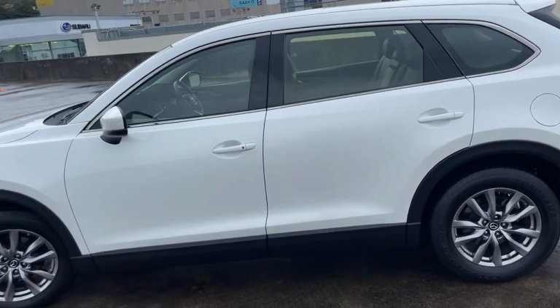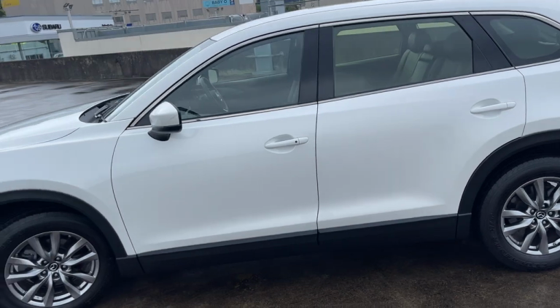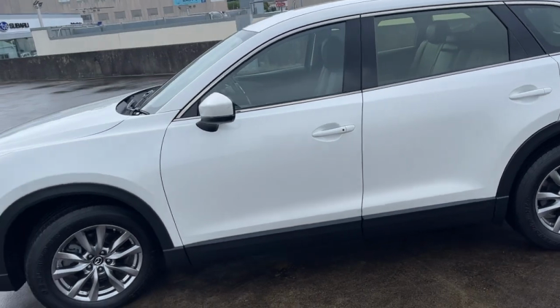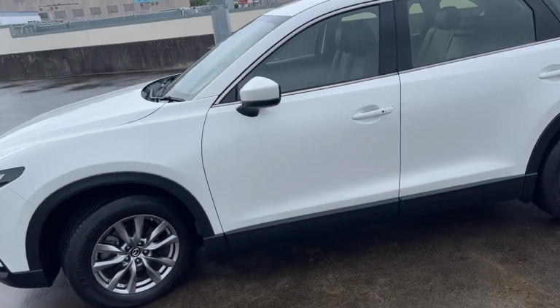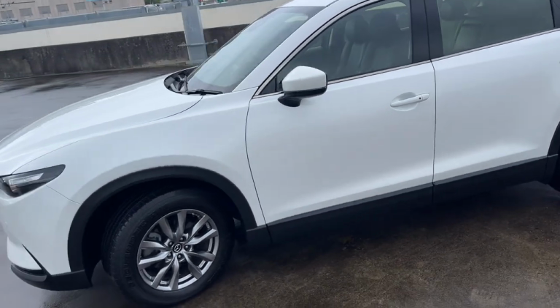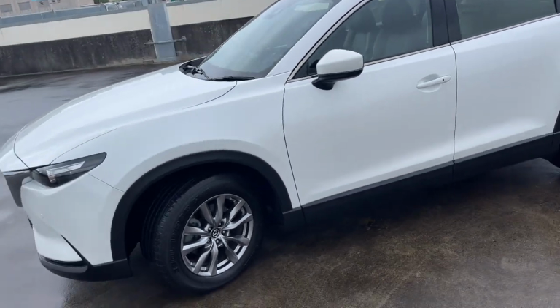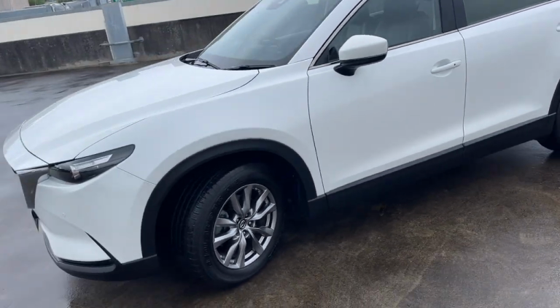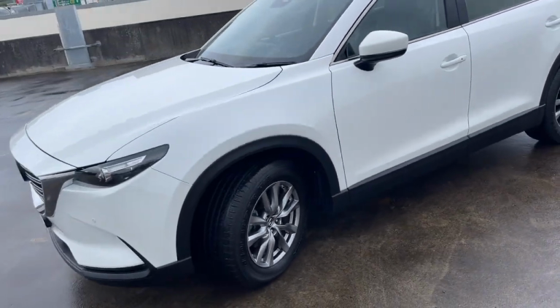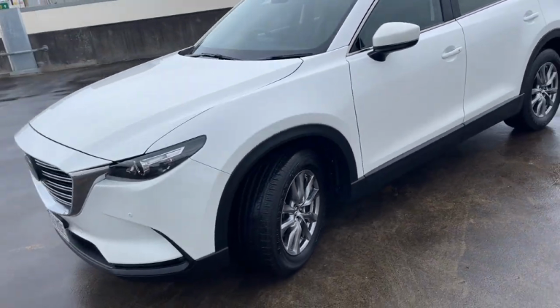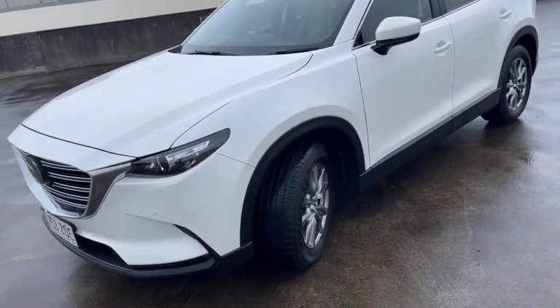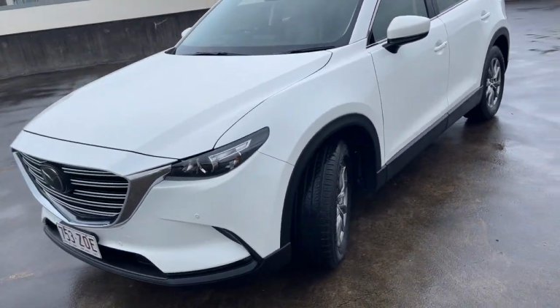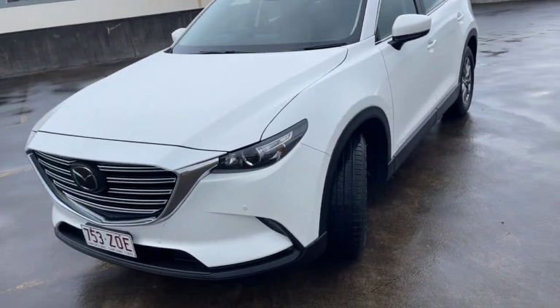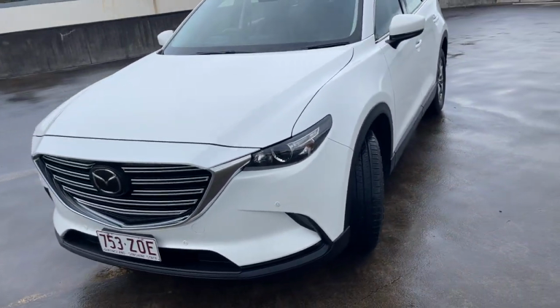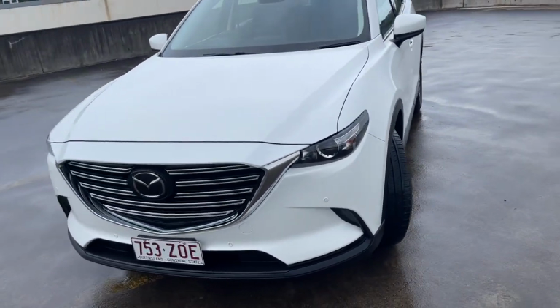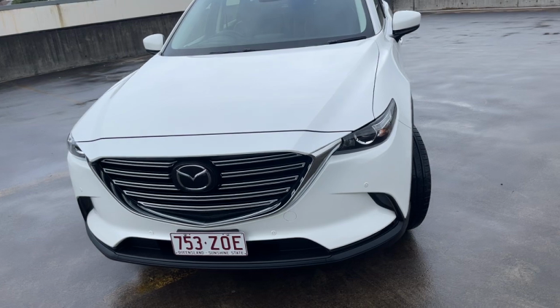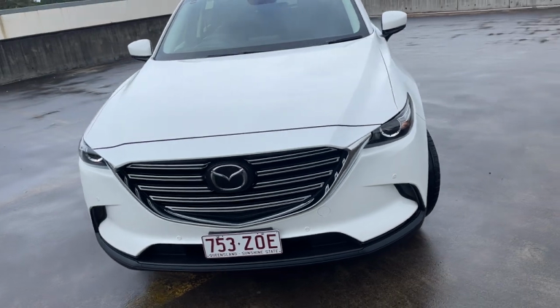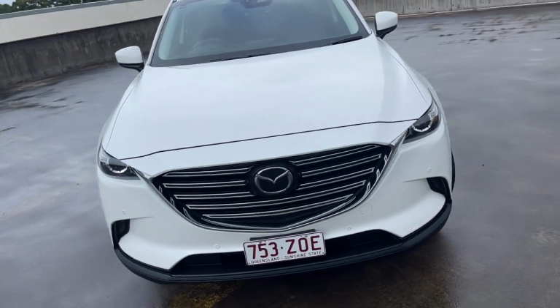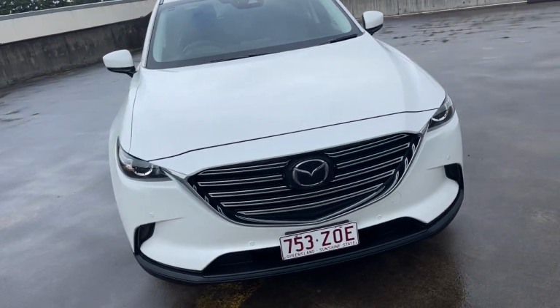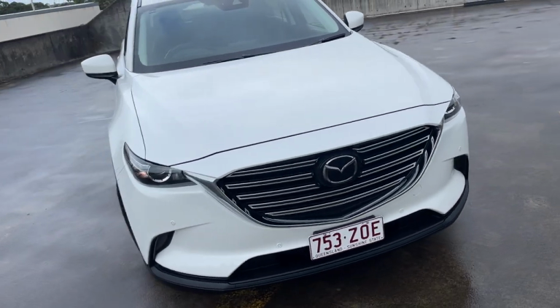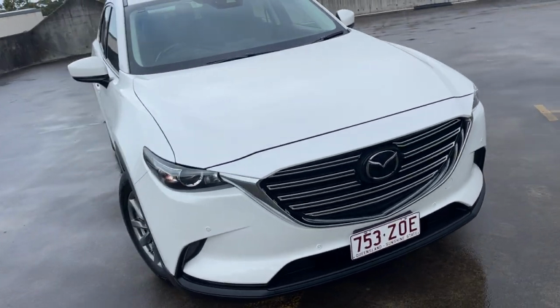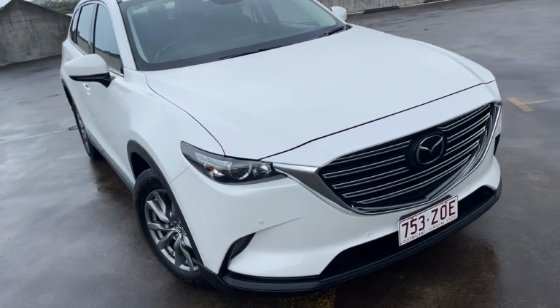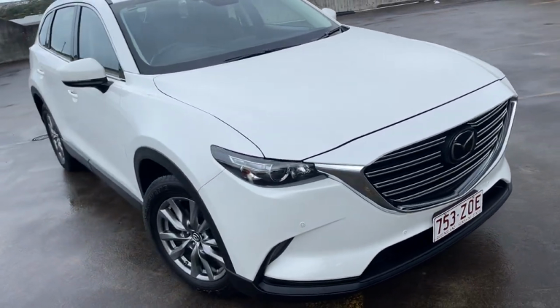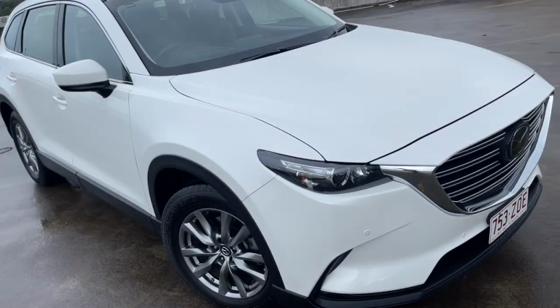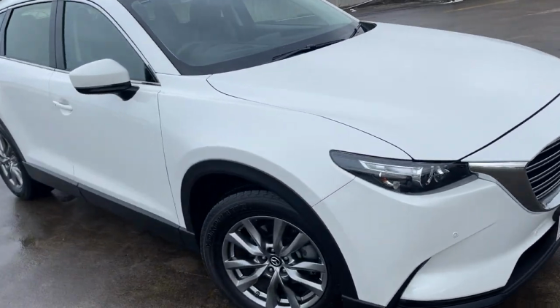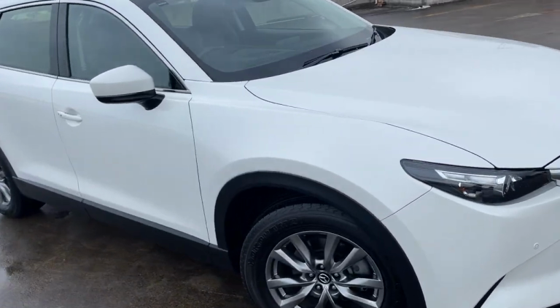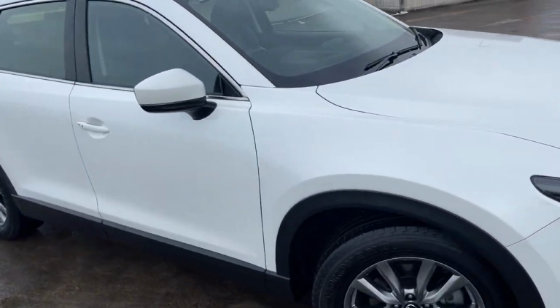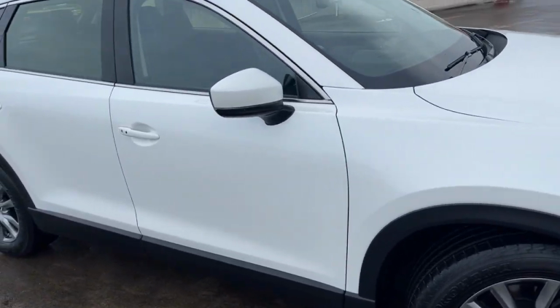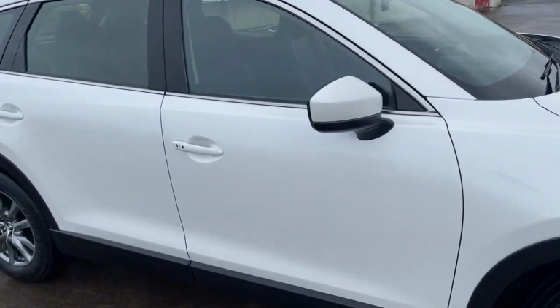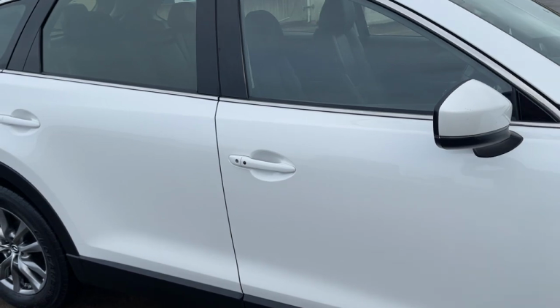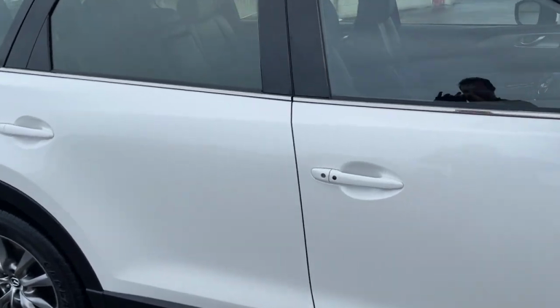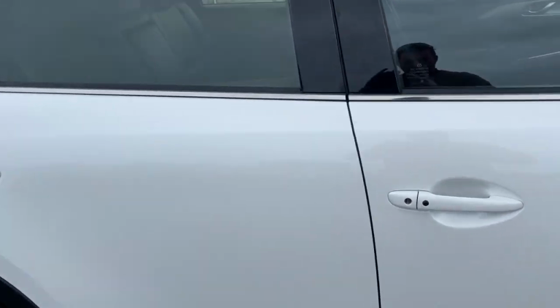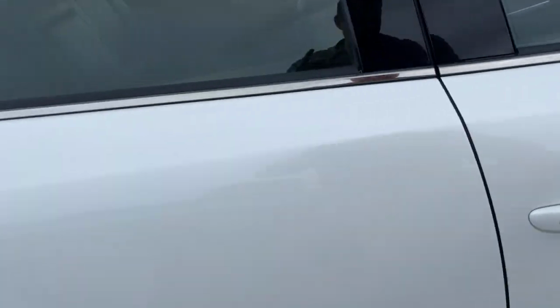Got the reverse camera, sensors, alloy wheels, sensors in the front as well as the Radar Cruise. Only travelled 27,000 kilometres. Look at it, just a beautiful car.